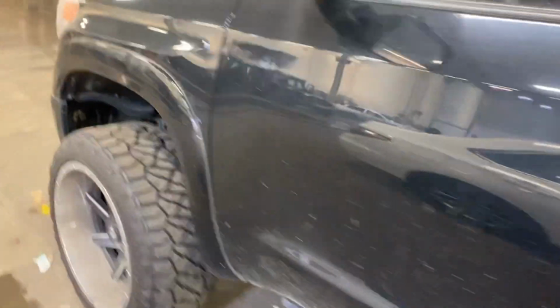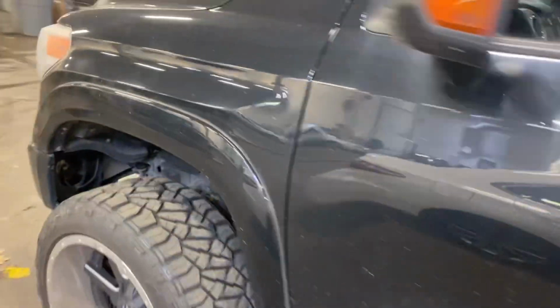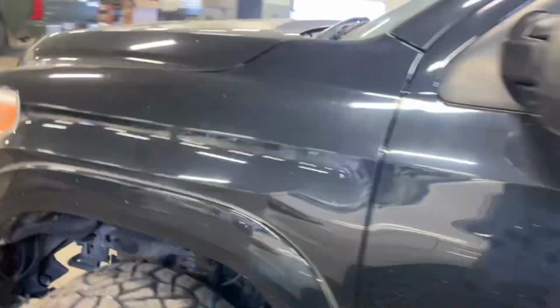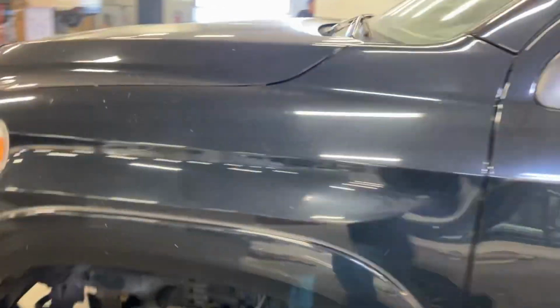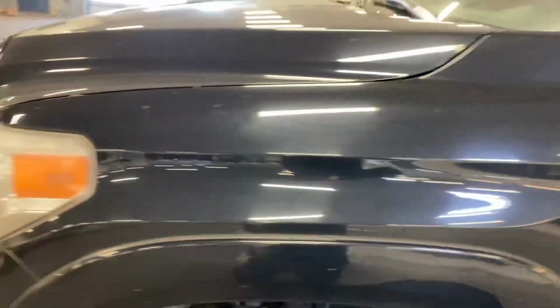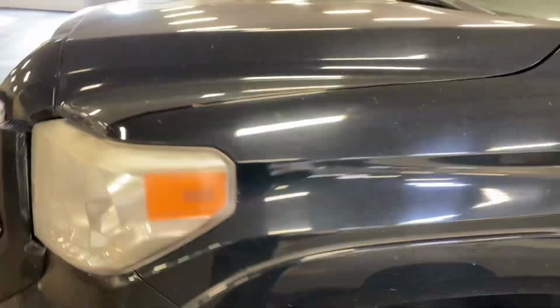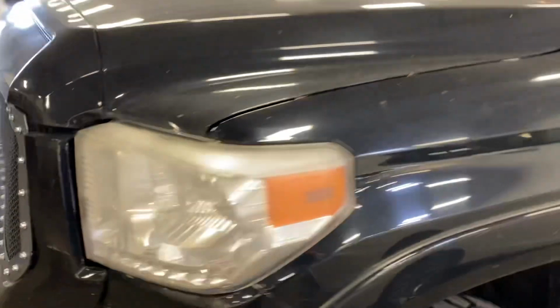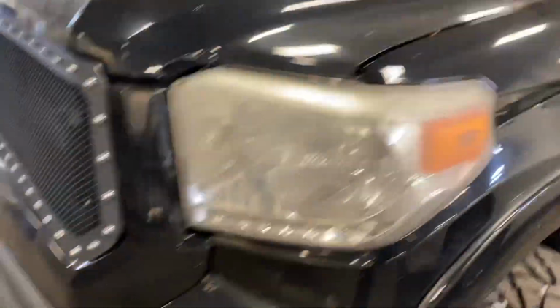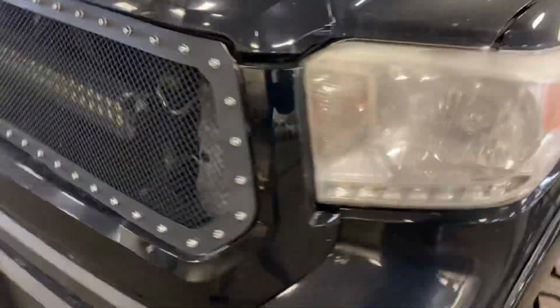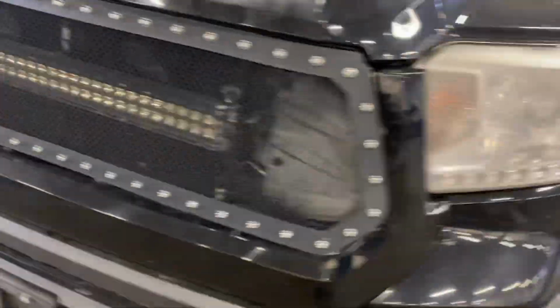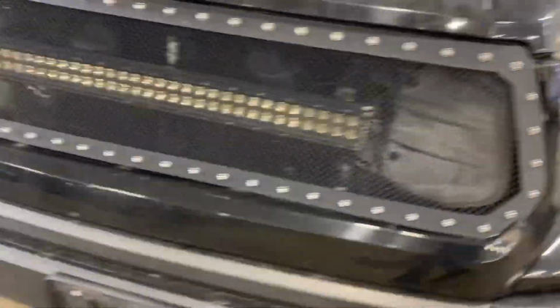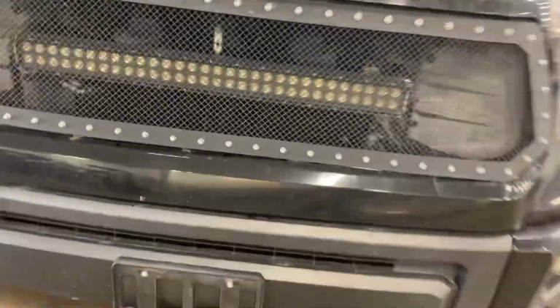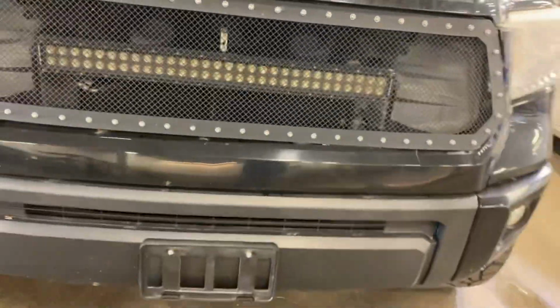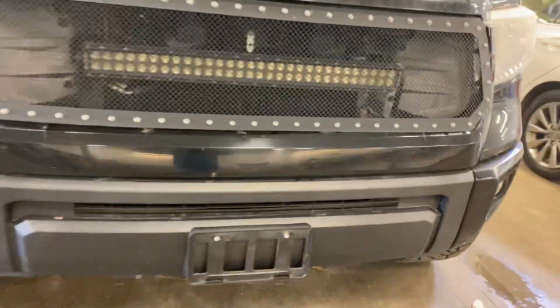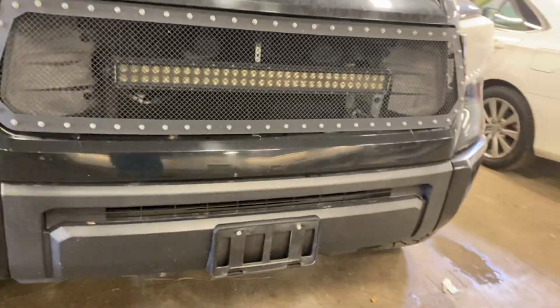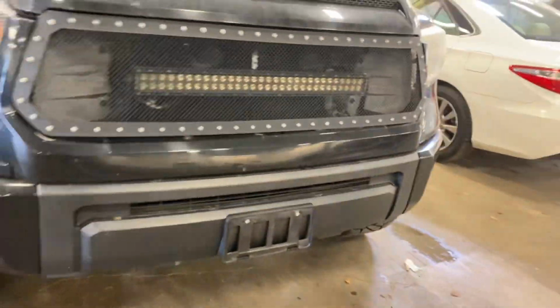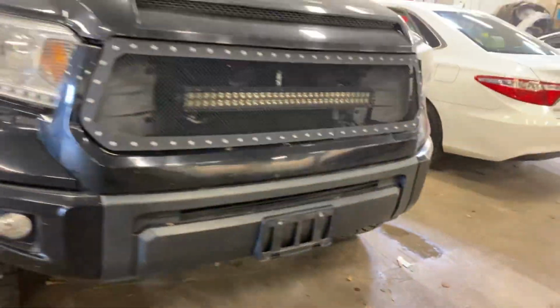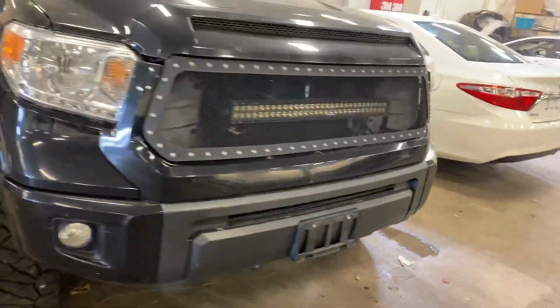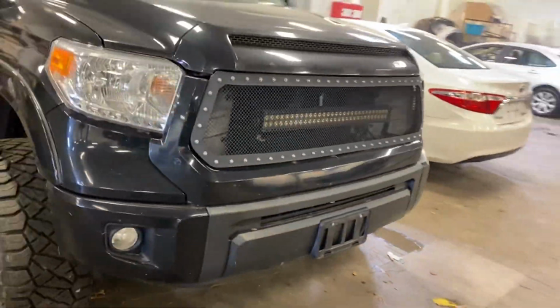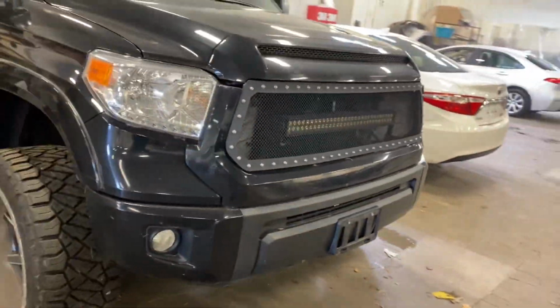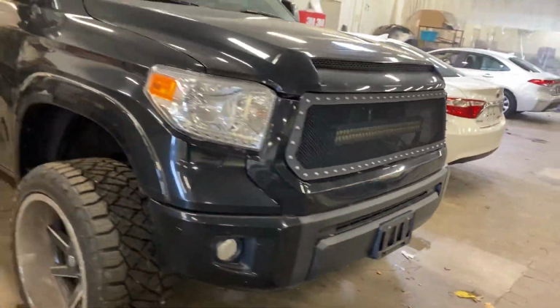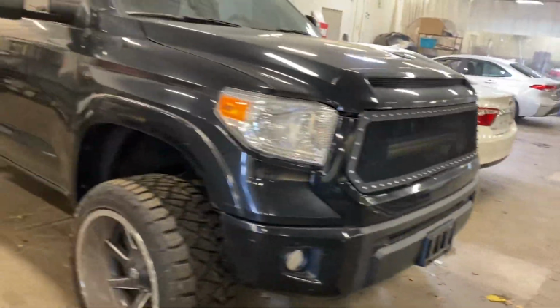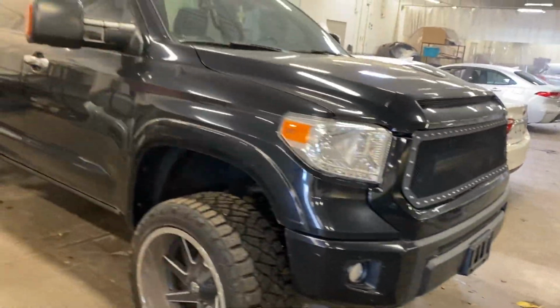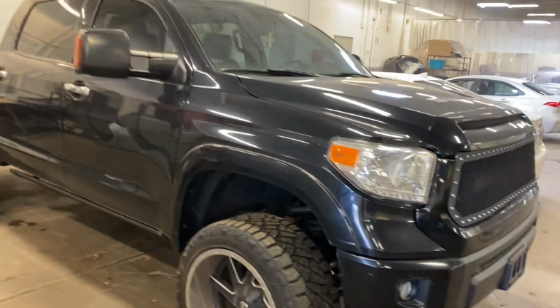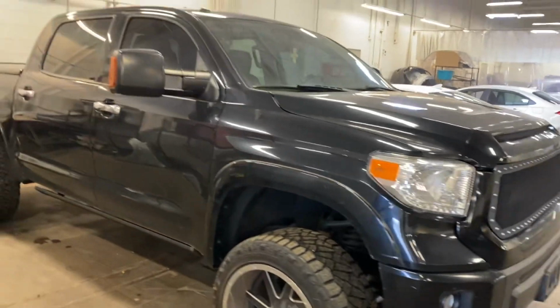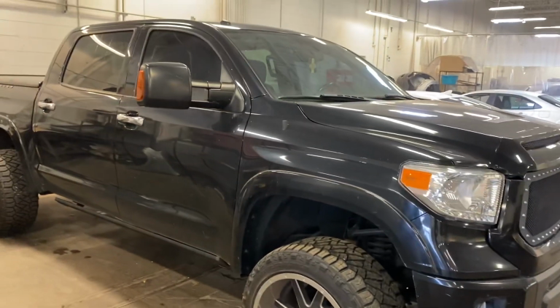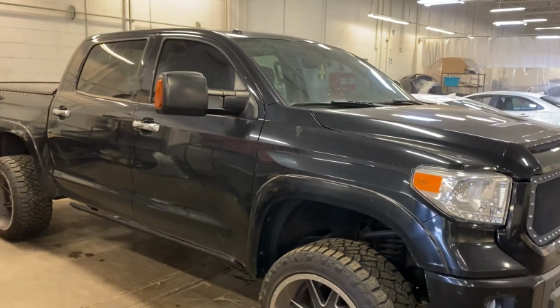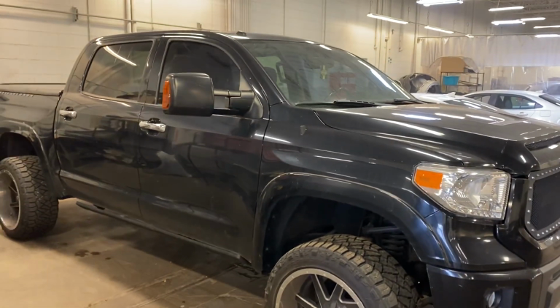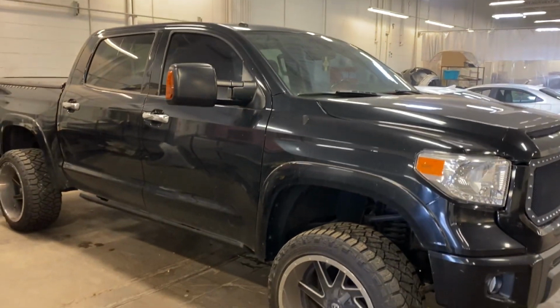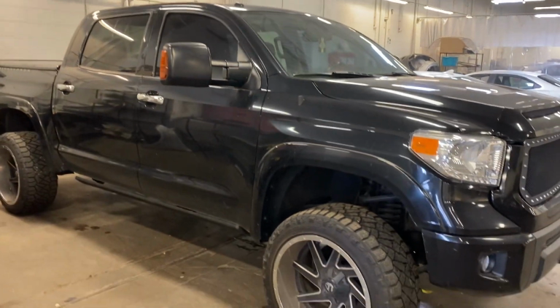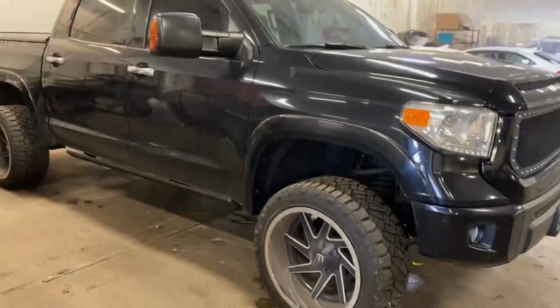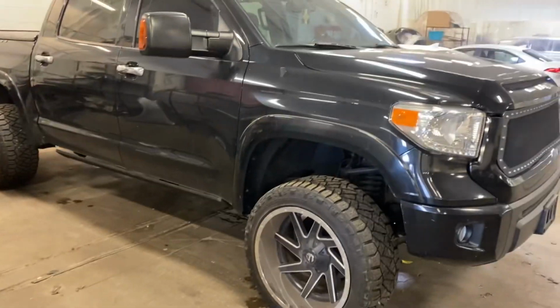2016 with an aftermarket grill — great looking truck. Come check it out here at Jermaine Toyota.